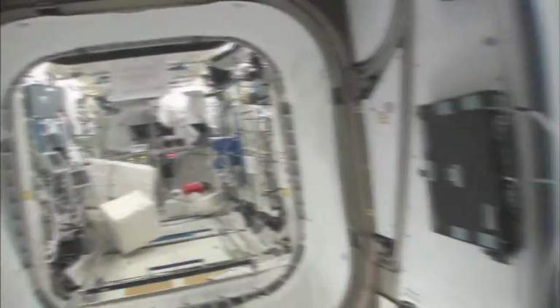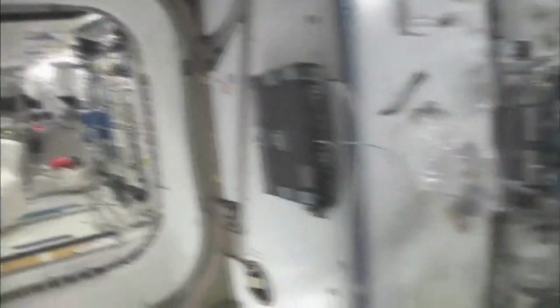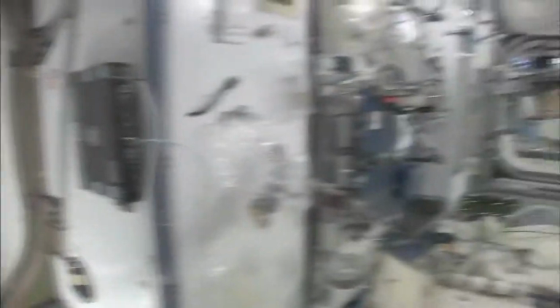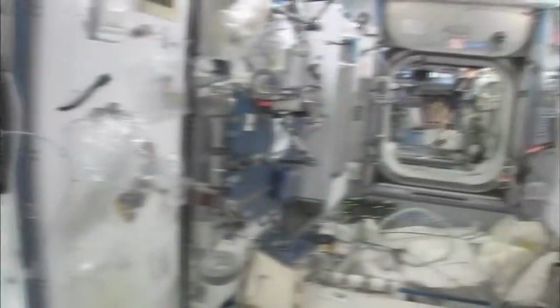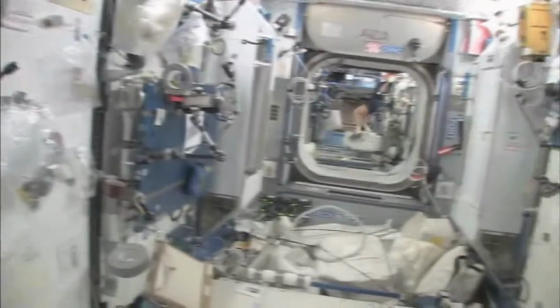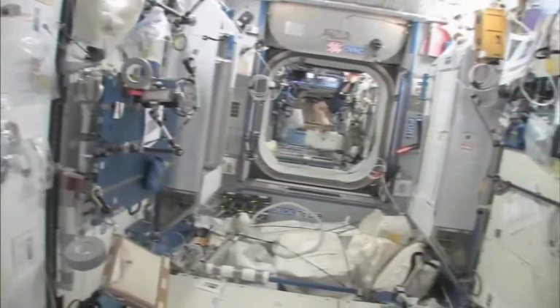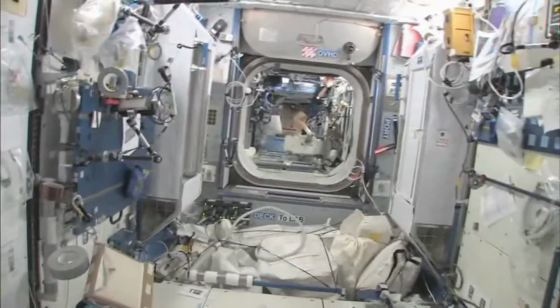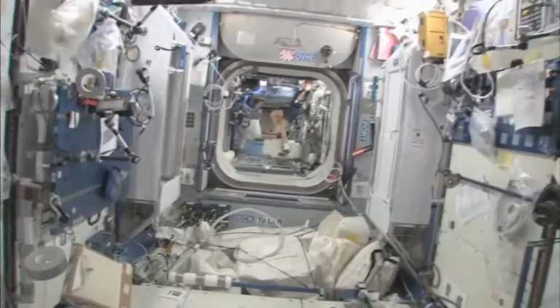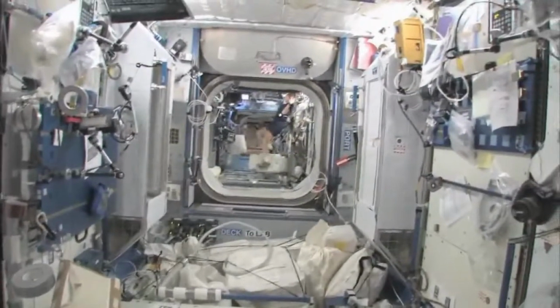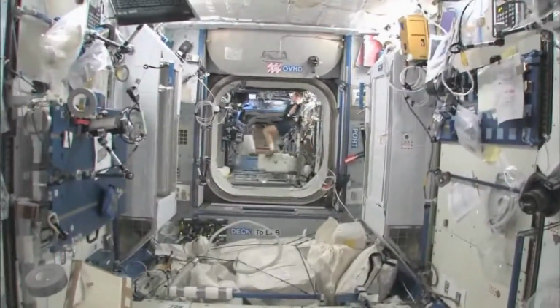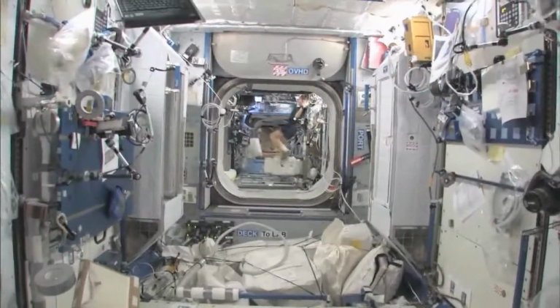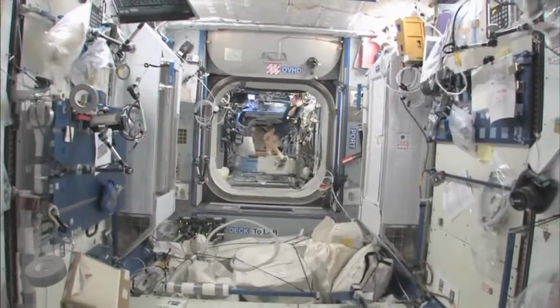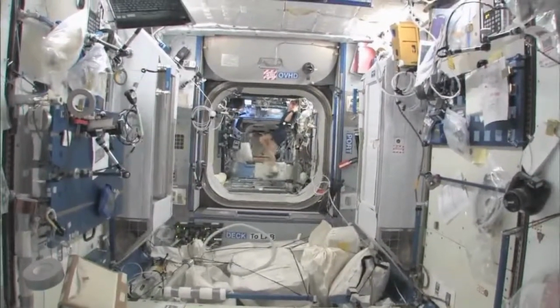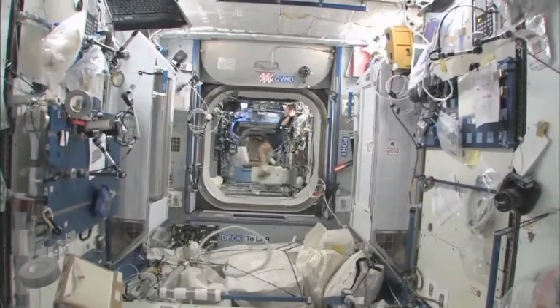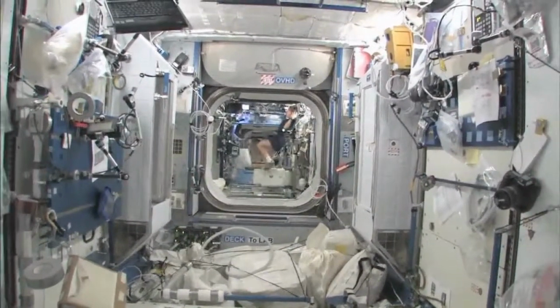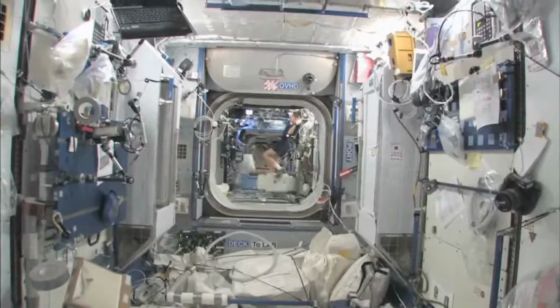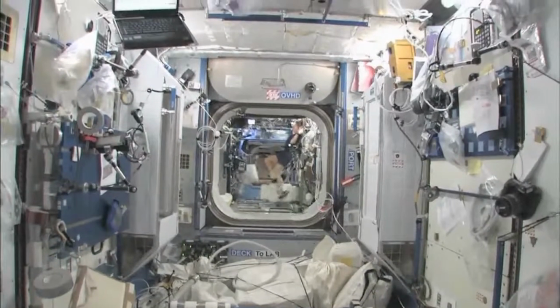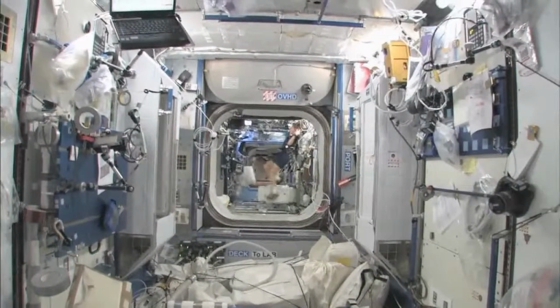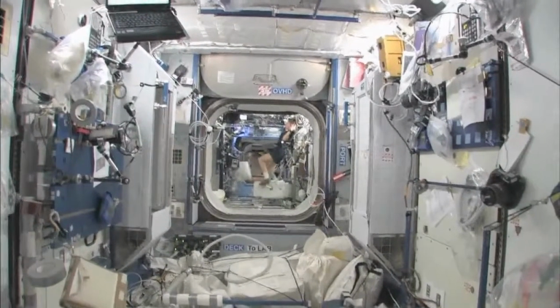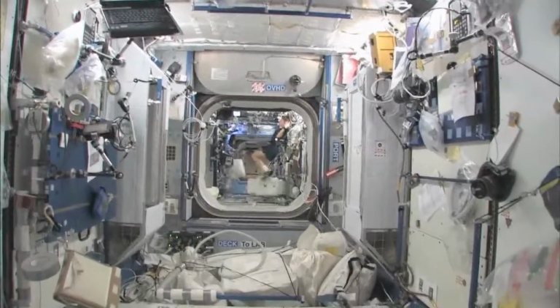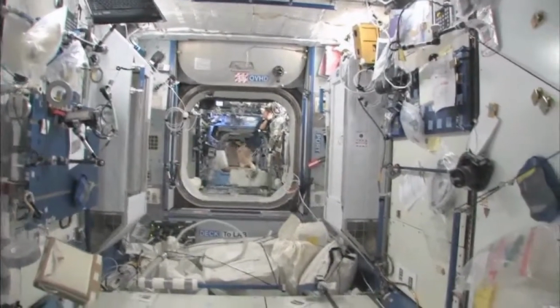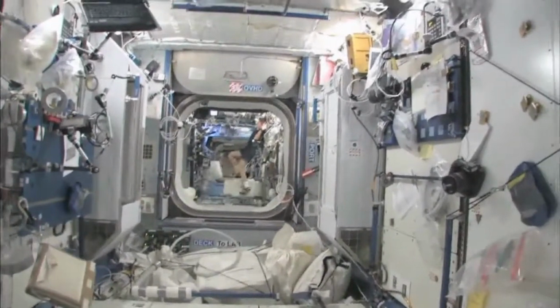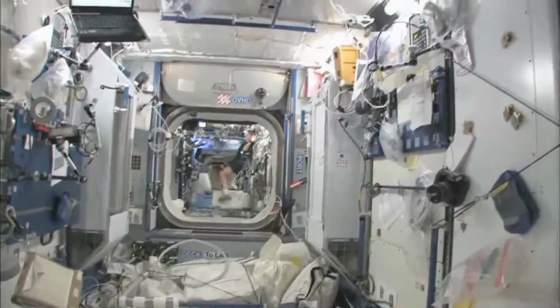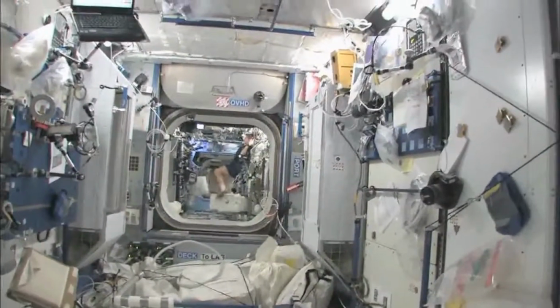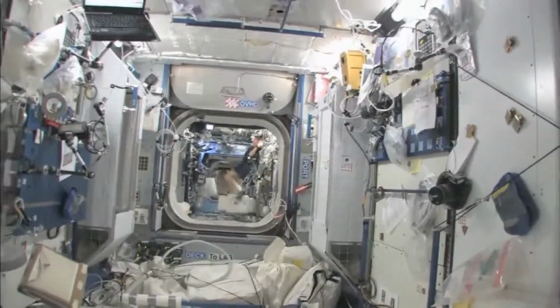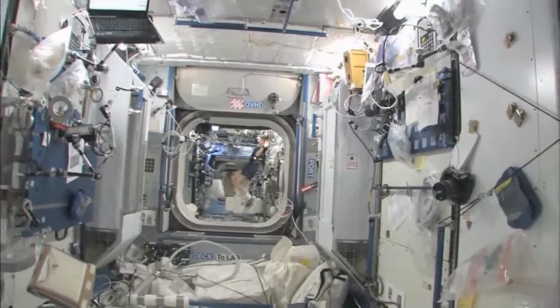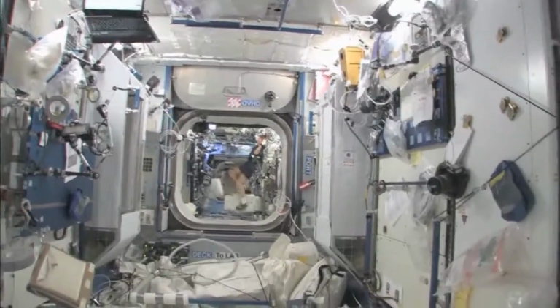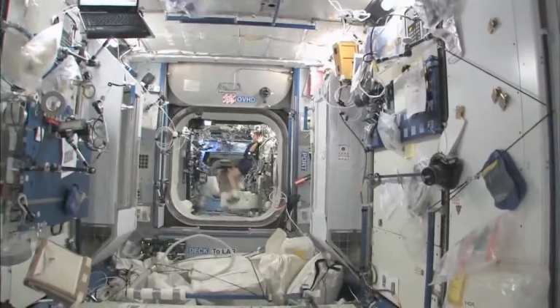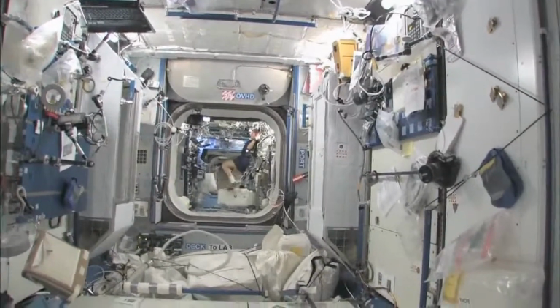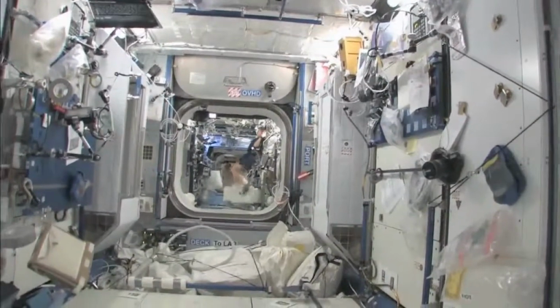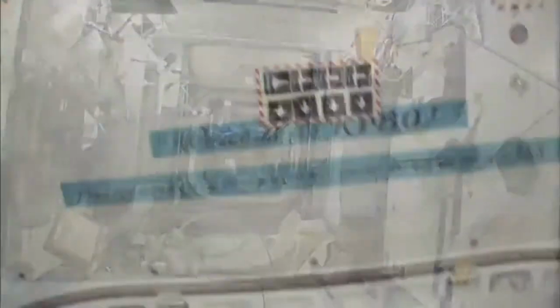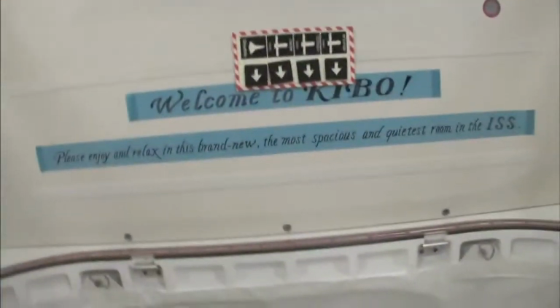And then you can look down the stack and you can see several other modules, and even a little bit into the functional cargo block, the FGB, and then the service module. It's a really big space station that we've got. Welcome to Kibo.